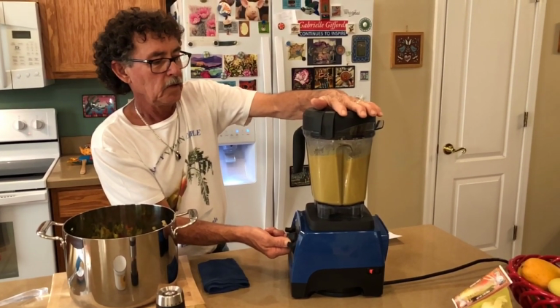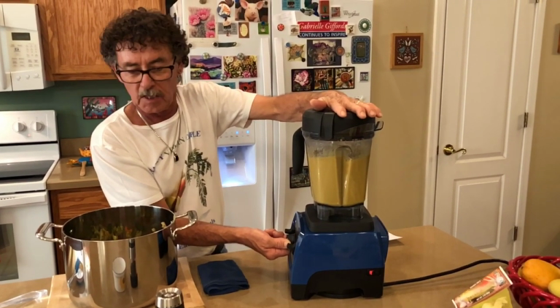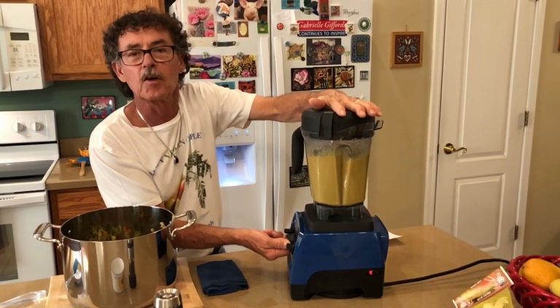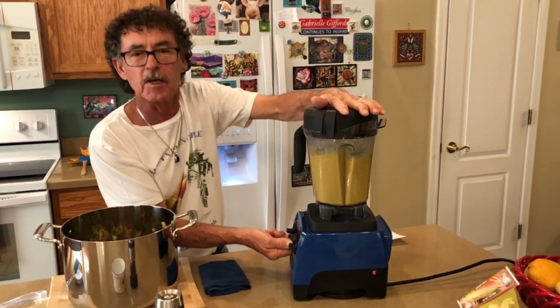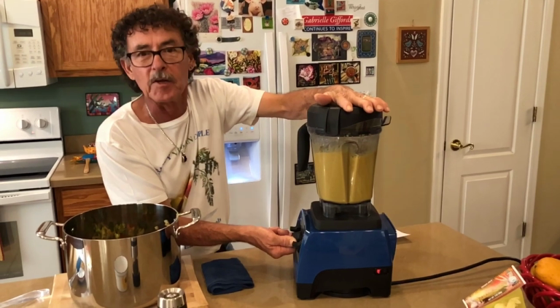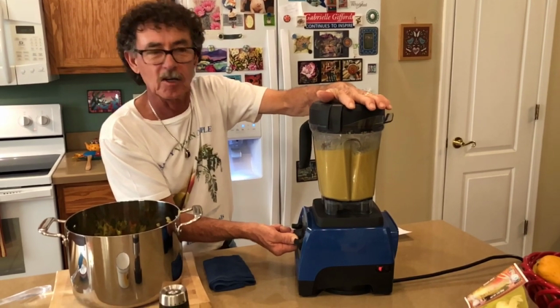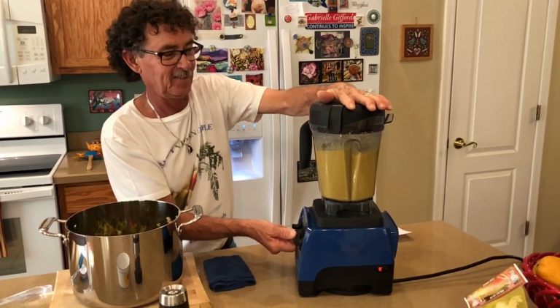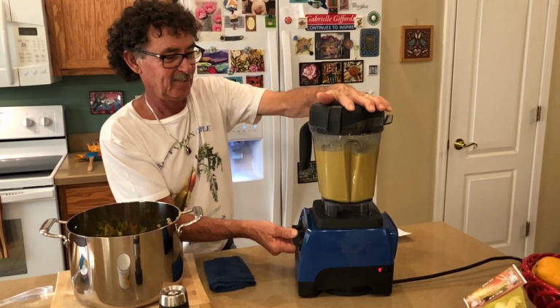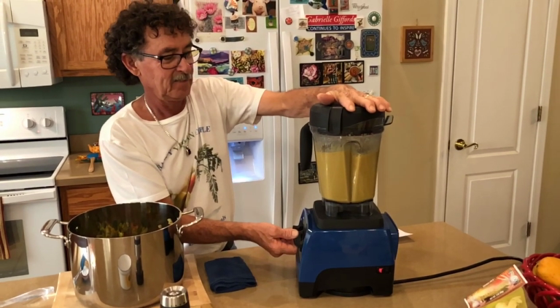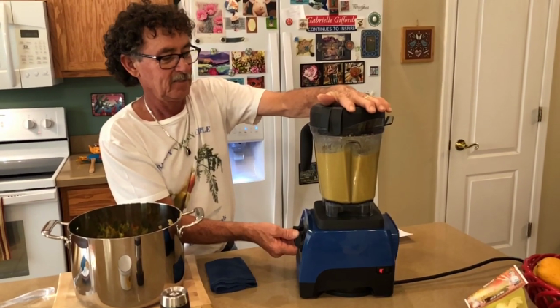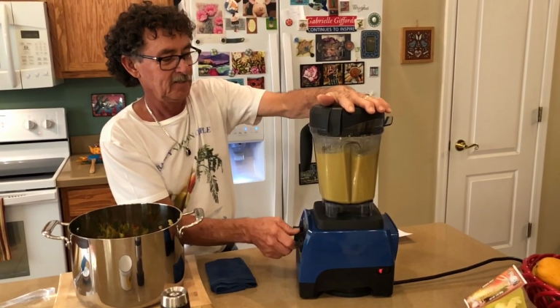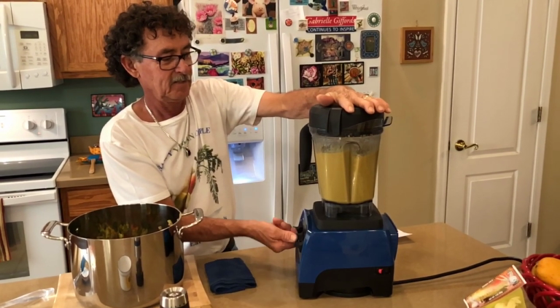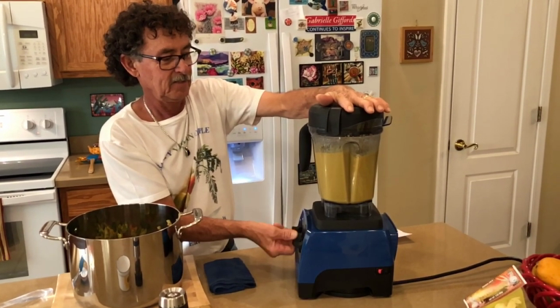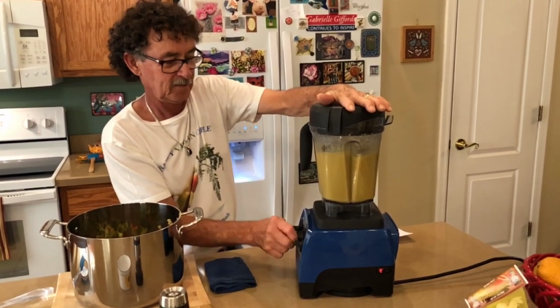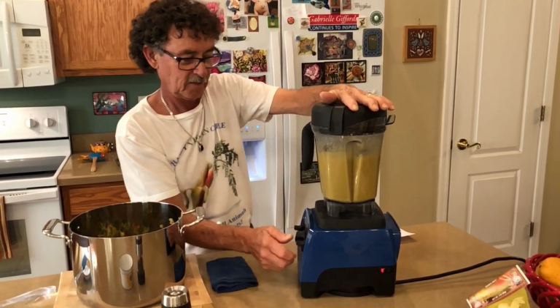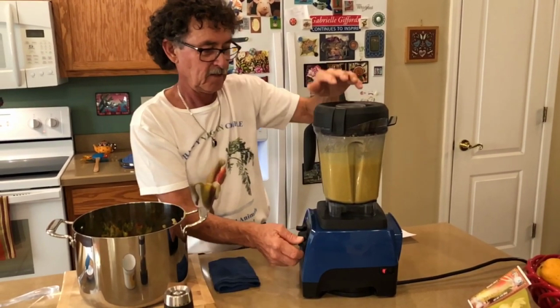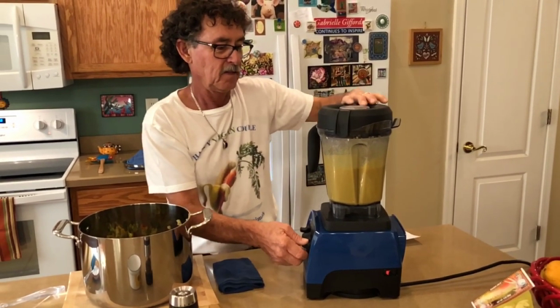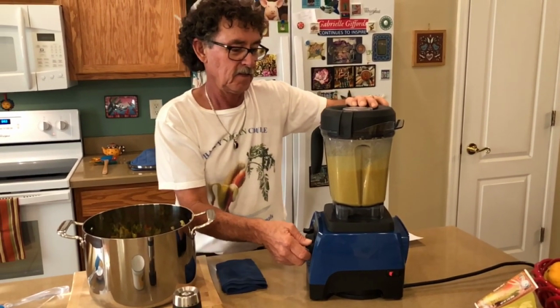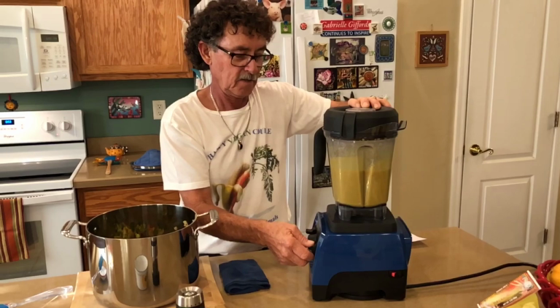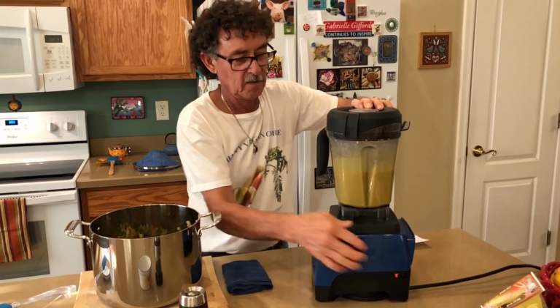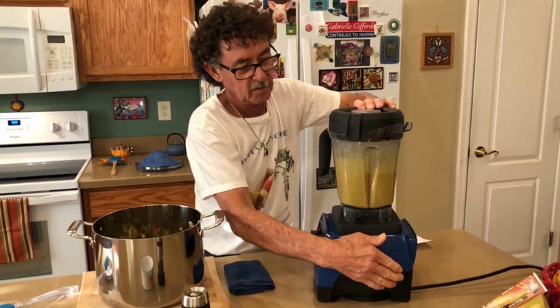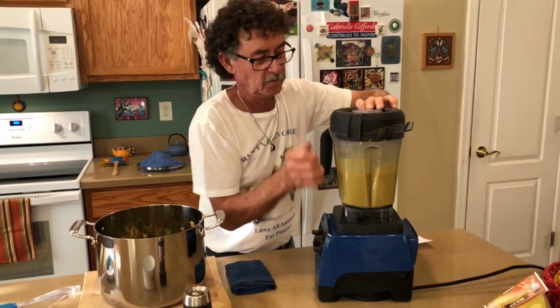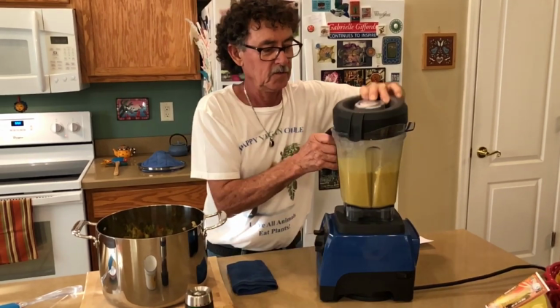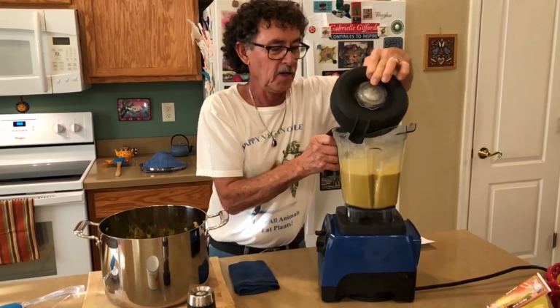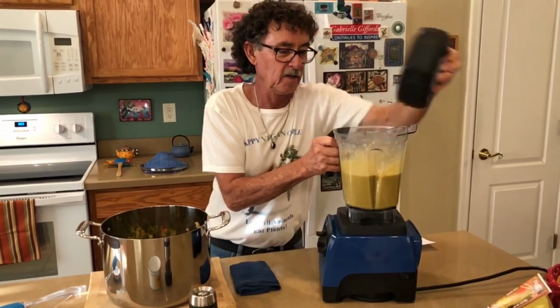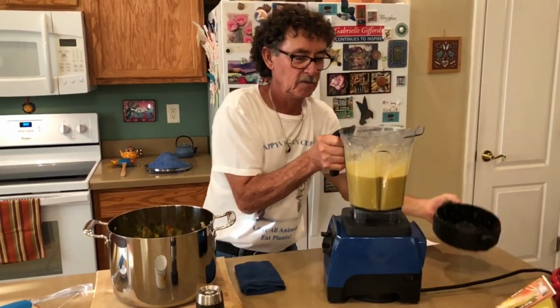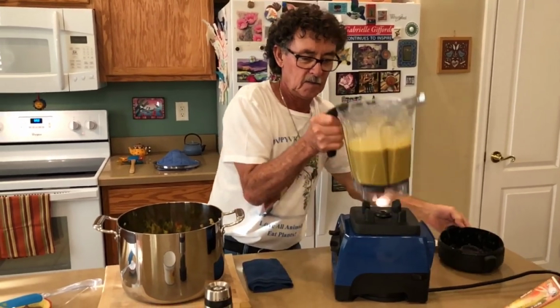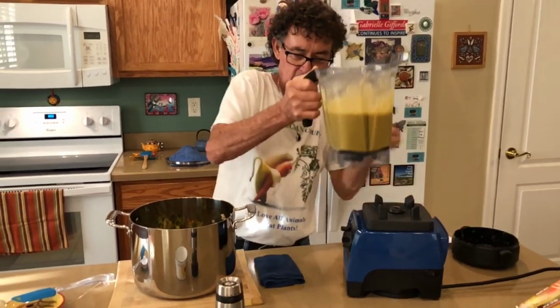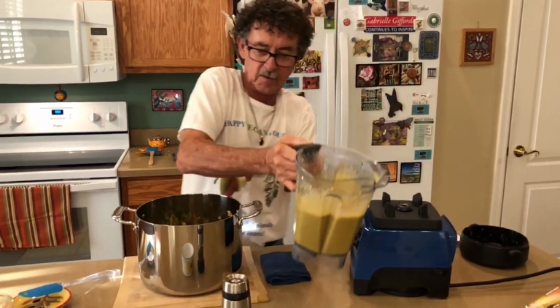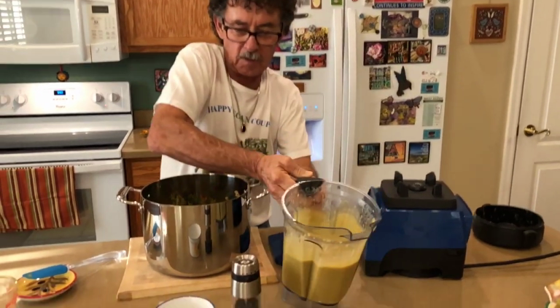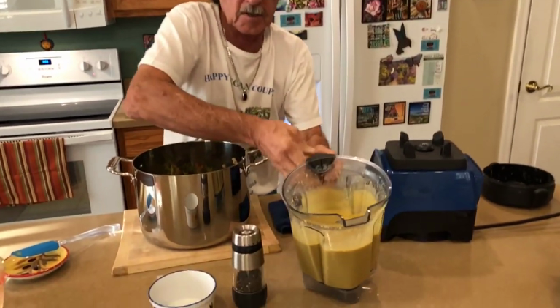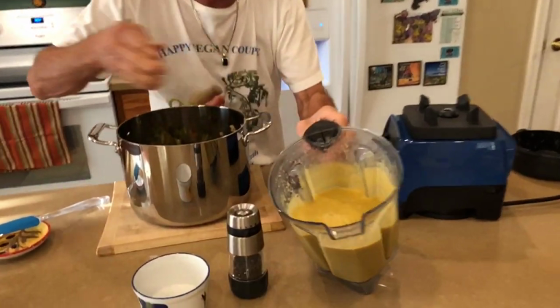It's going to be even creamier. There's what our sauce looks like.